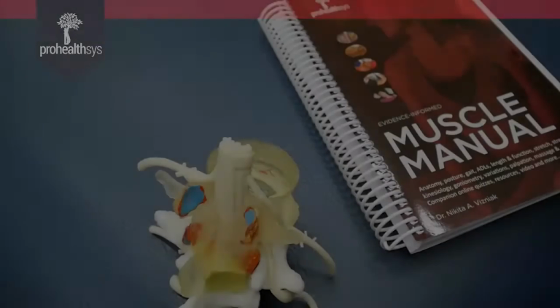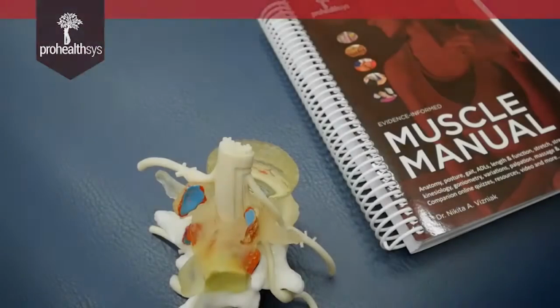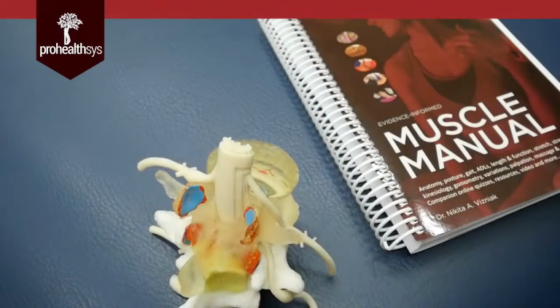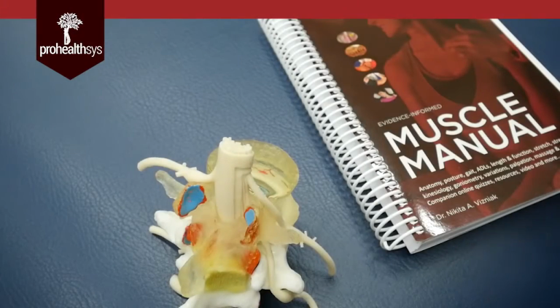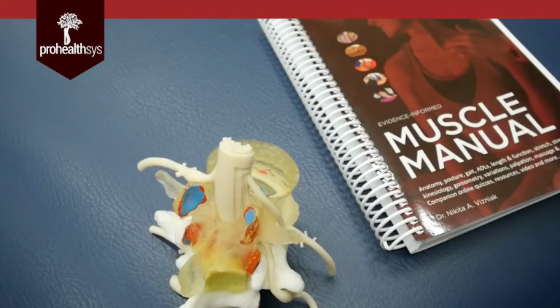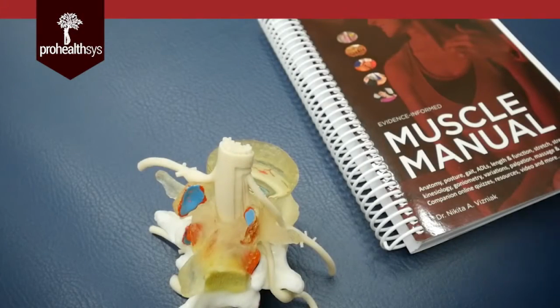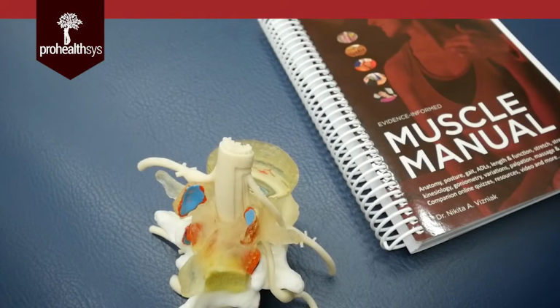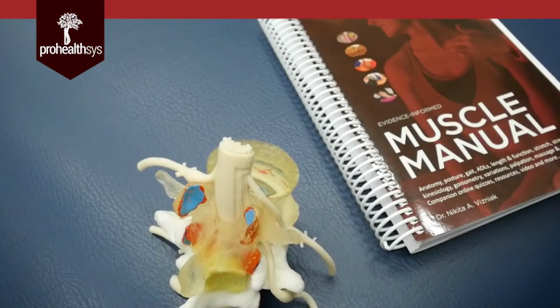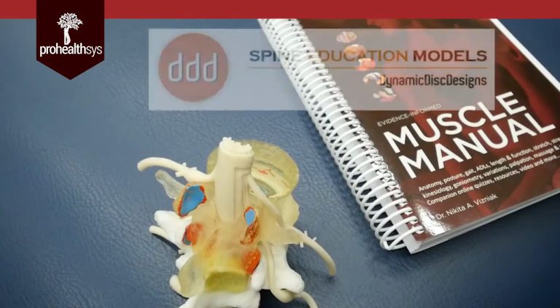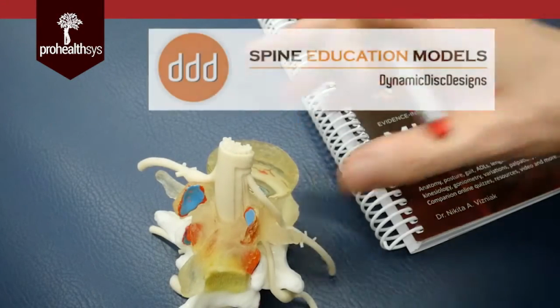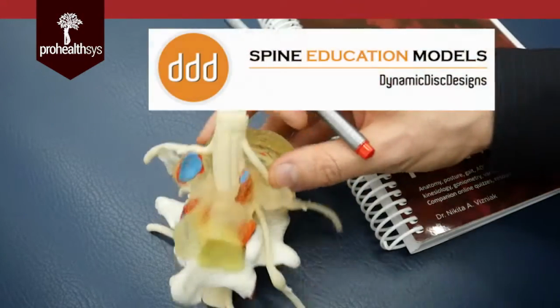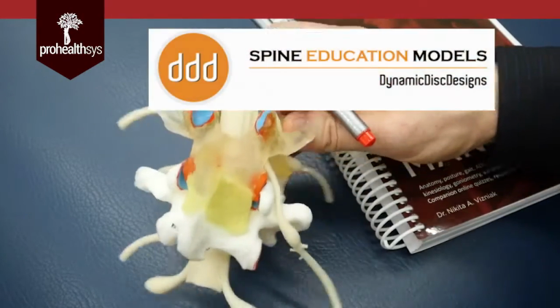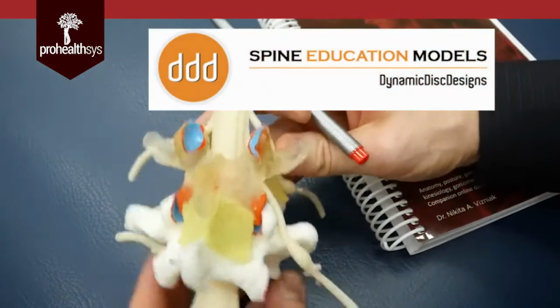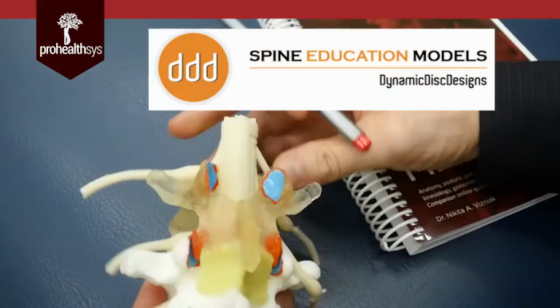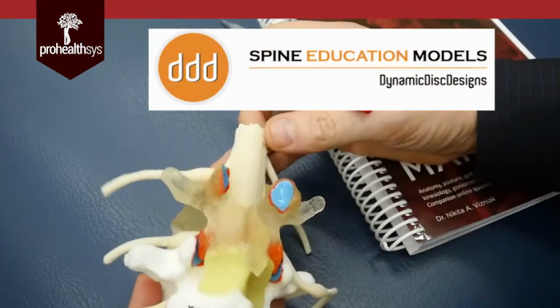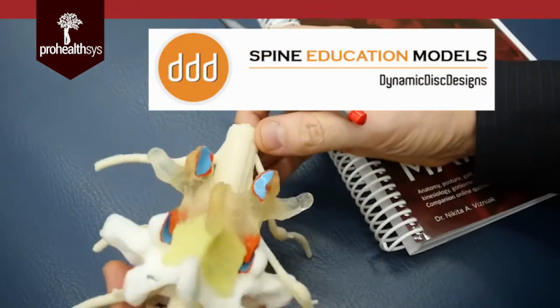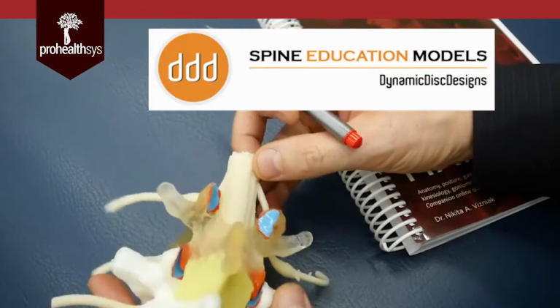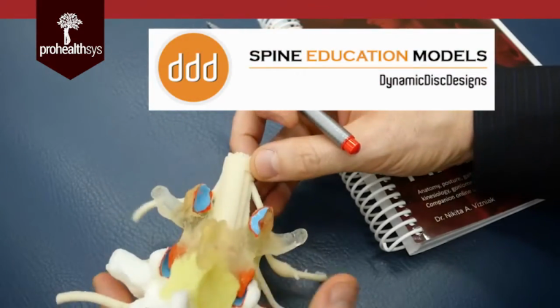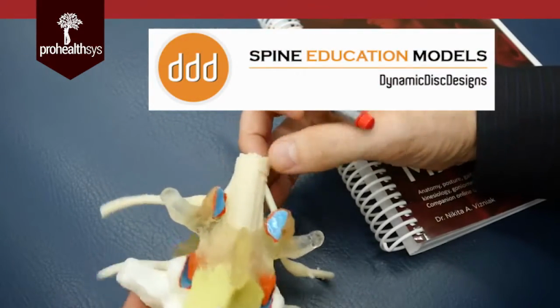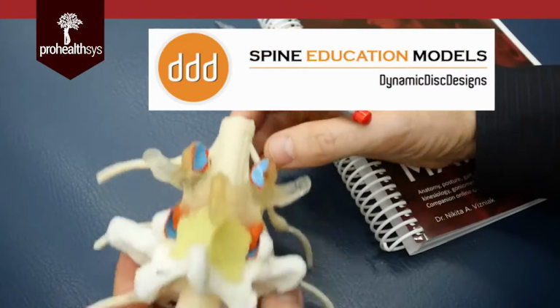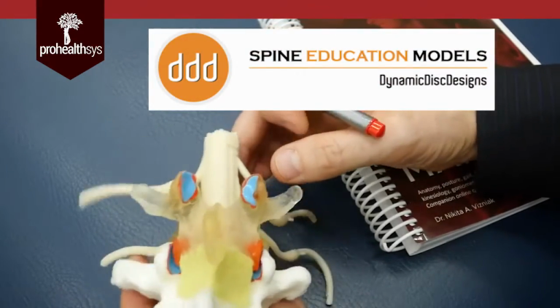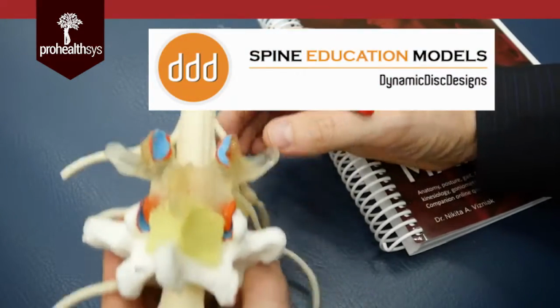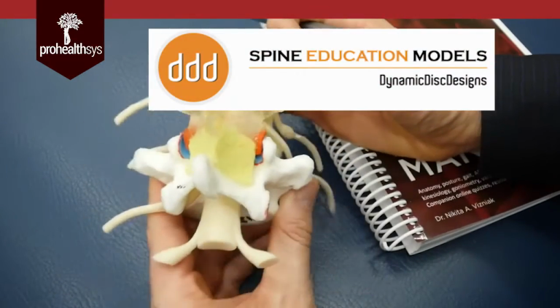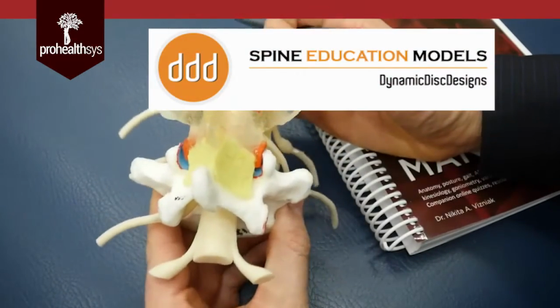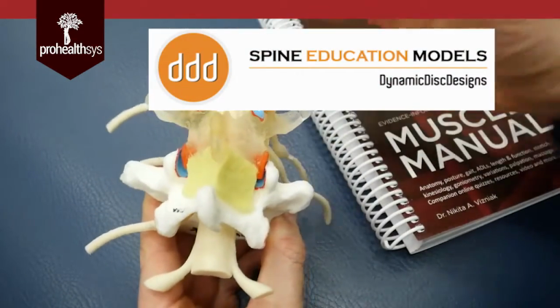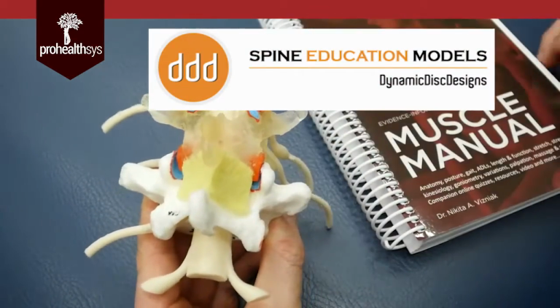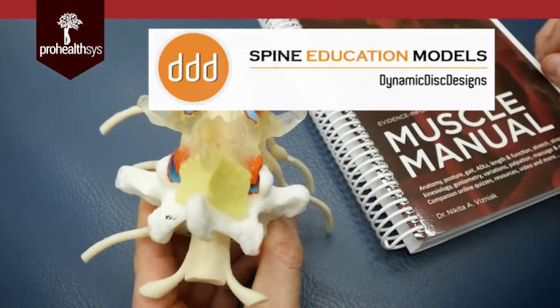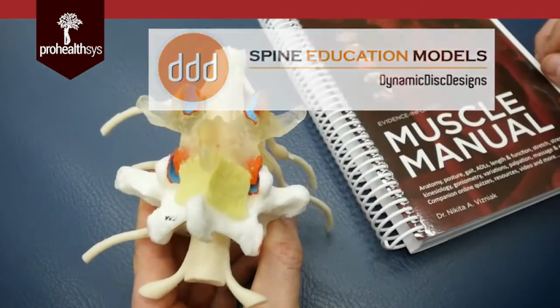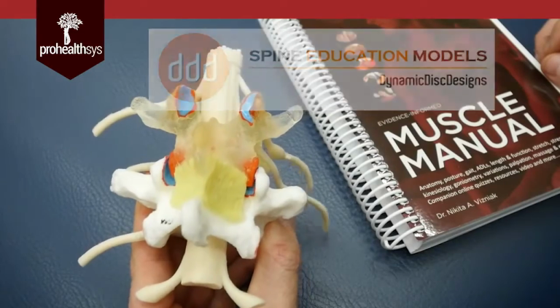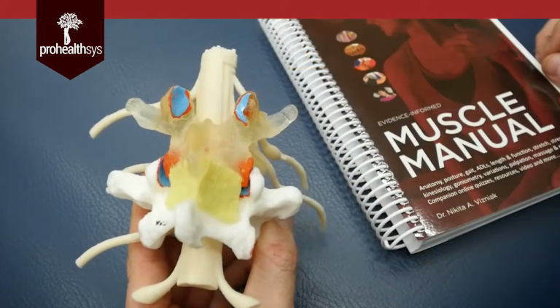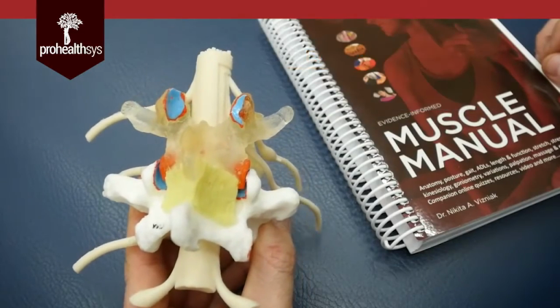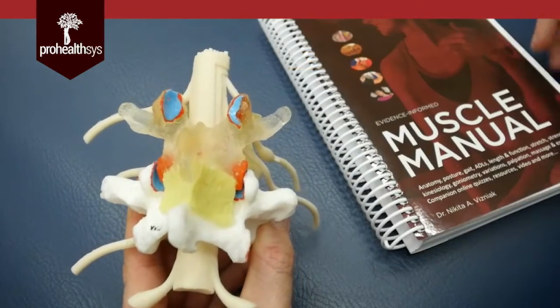All right, so here we are. Let's go ahead and welcome you guys to a fantastic model right here. This is made by a good buddy by name Jerome, on Vancouver Island. He makes these things, and they are the best models that I think I've seen for the spine. So a couple of things to start with.